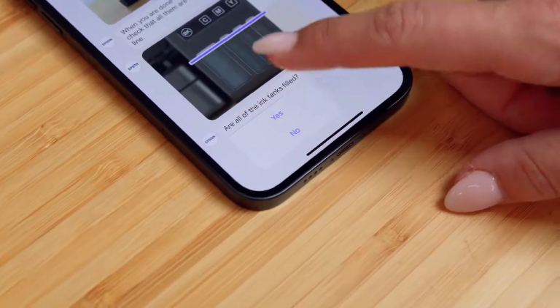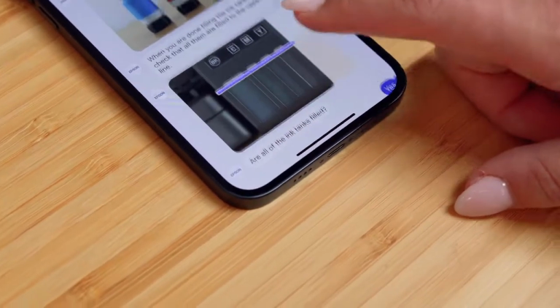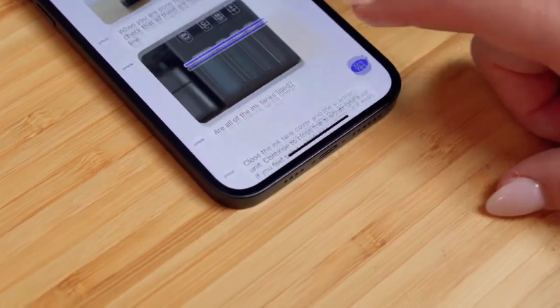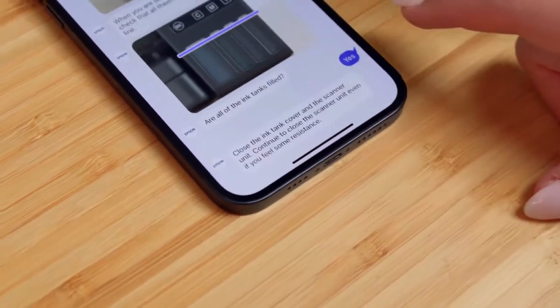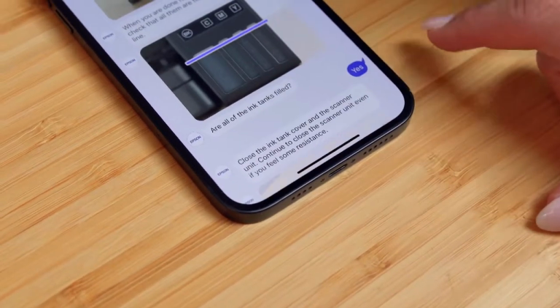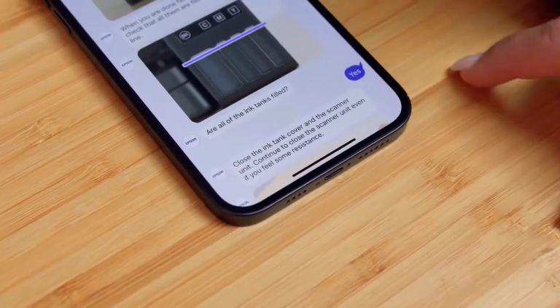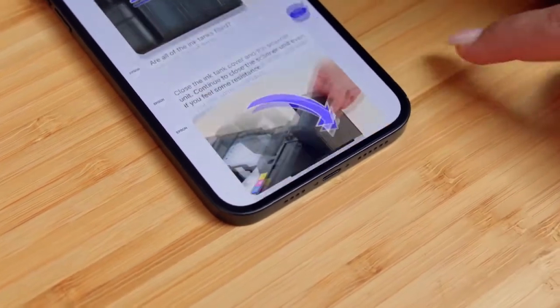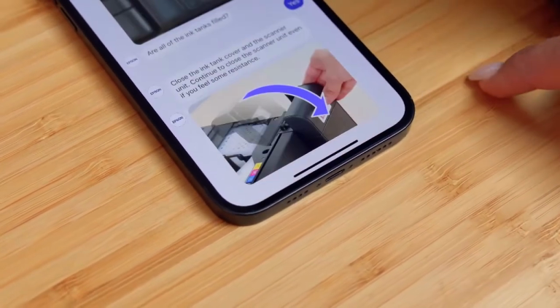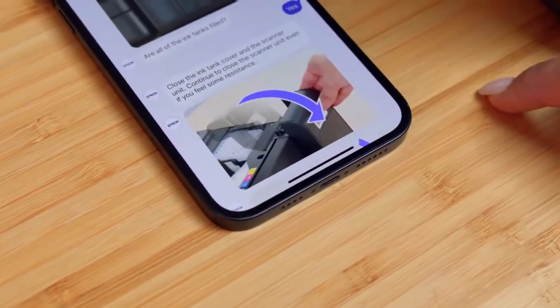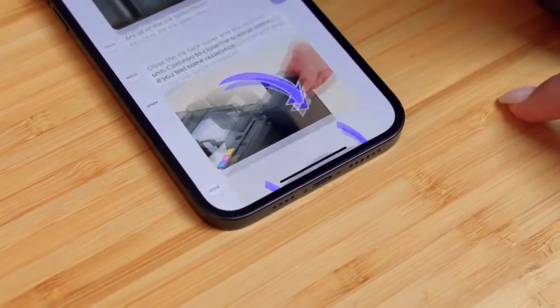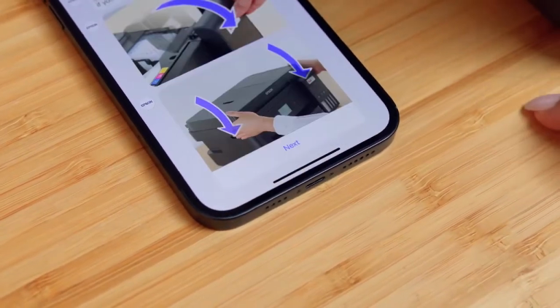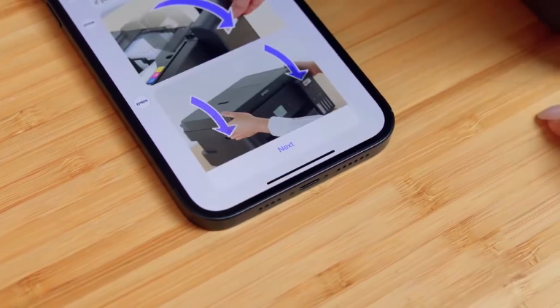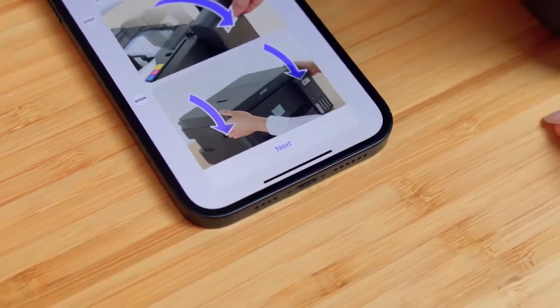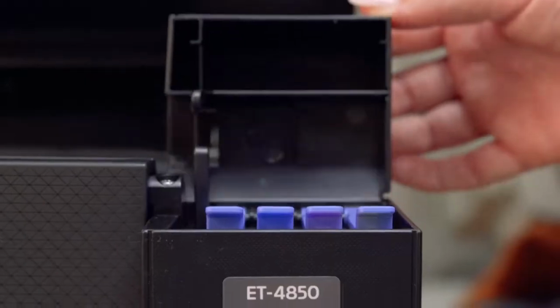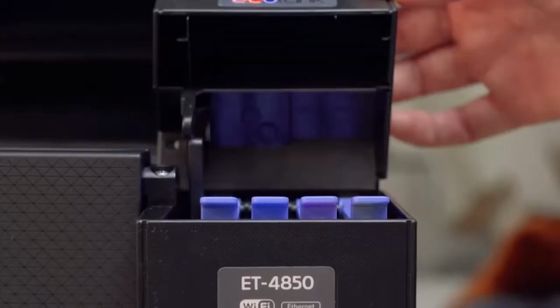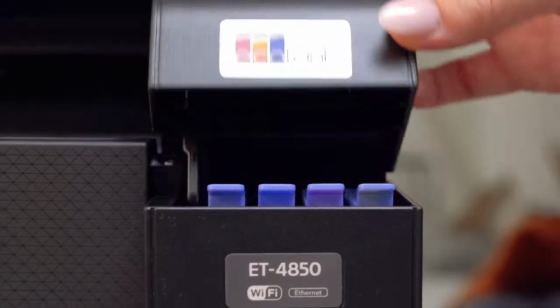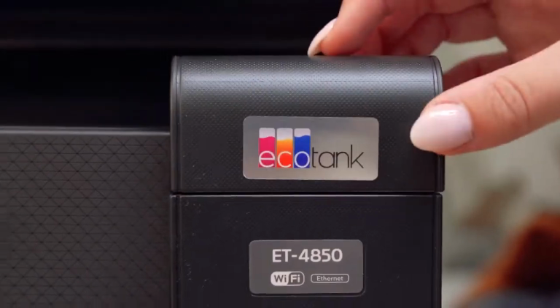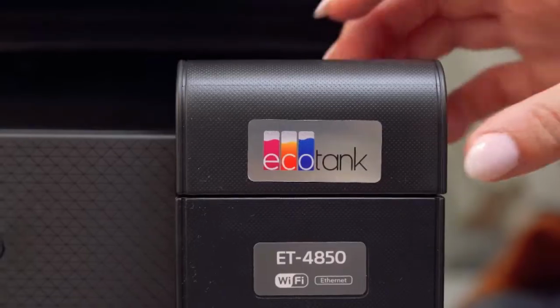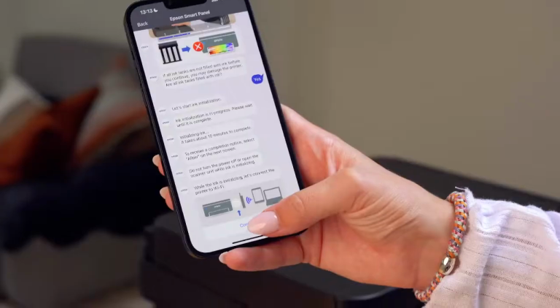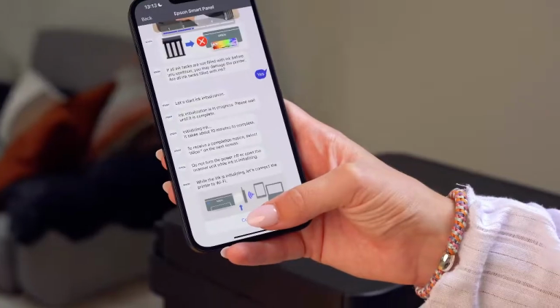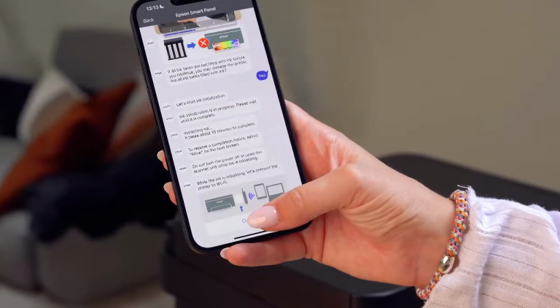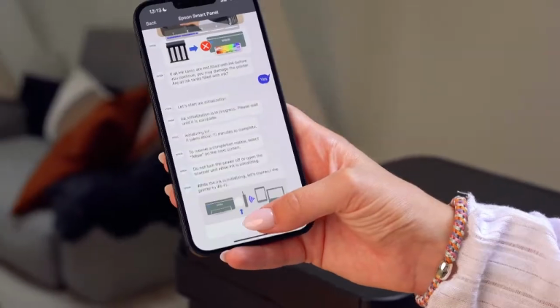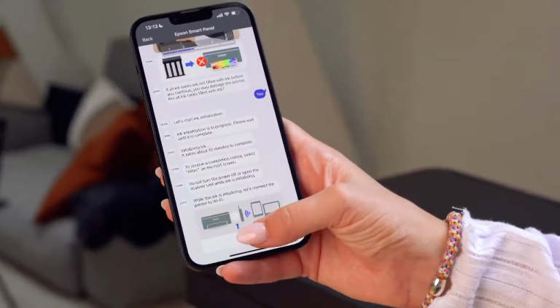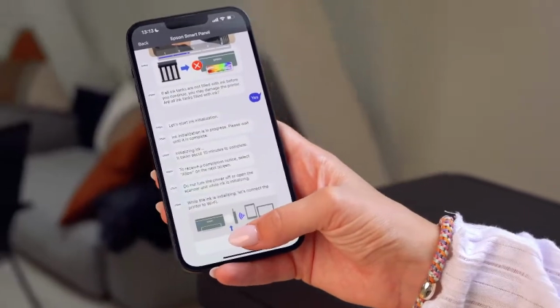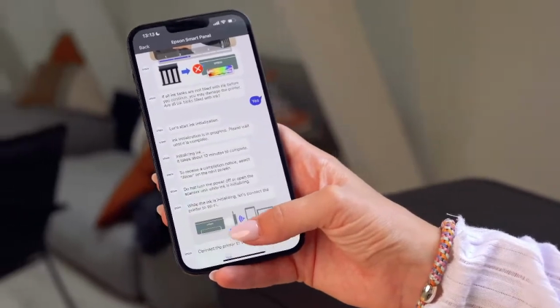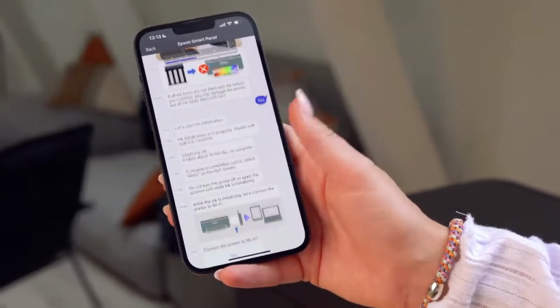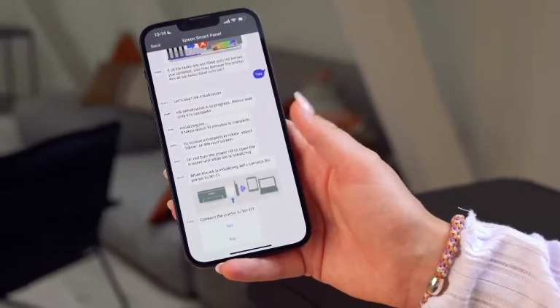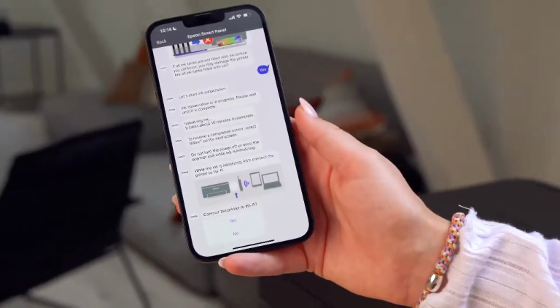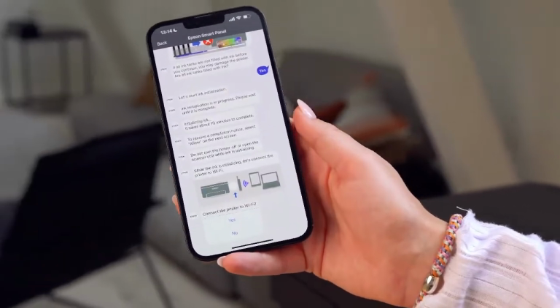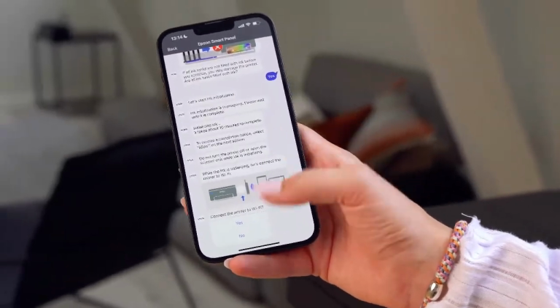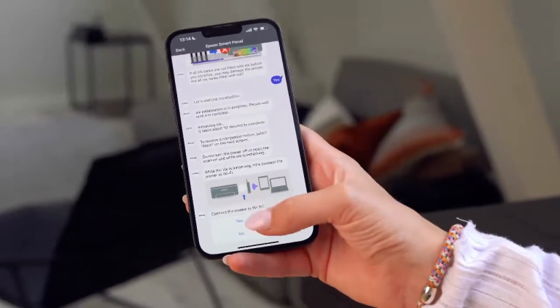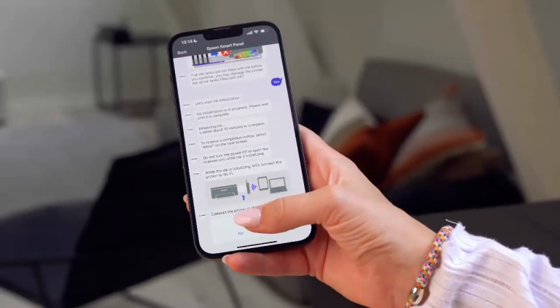Once you are finished, confirm in the app that all the ink tanks are filled and close the ink lid. While the ink initialisation is in progress, you will get asked to connect to your Wi-Fi.